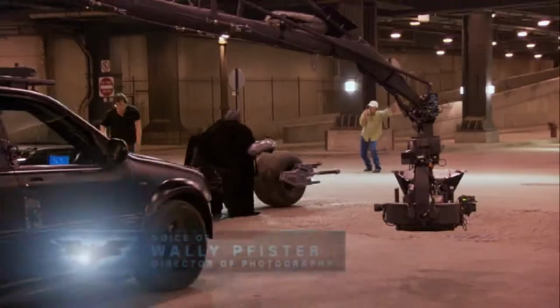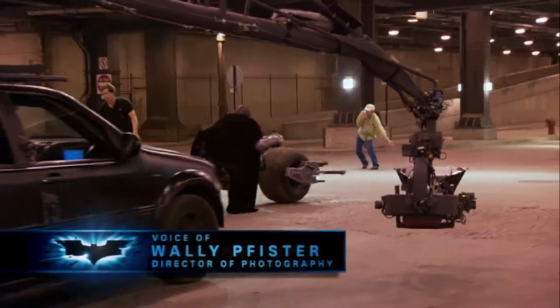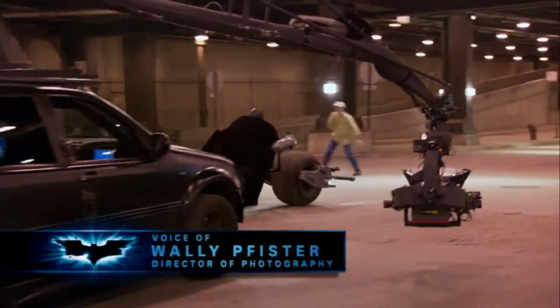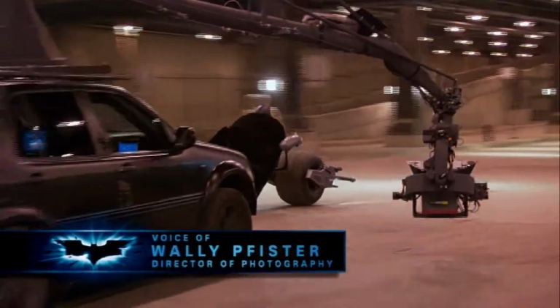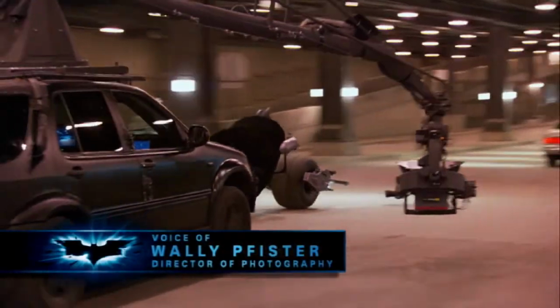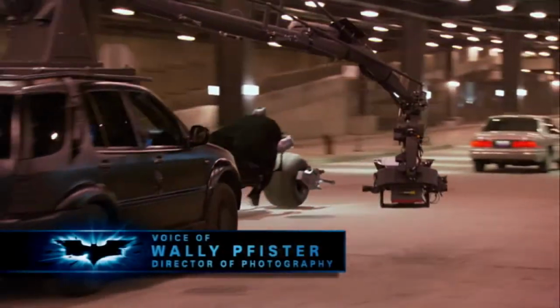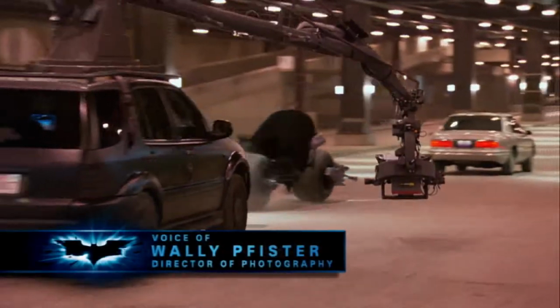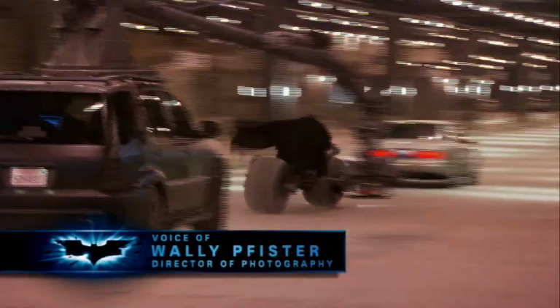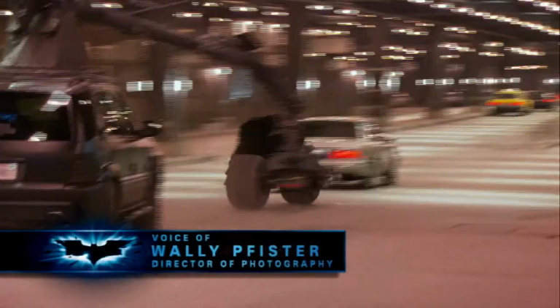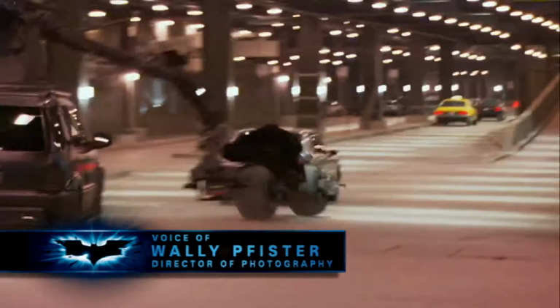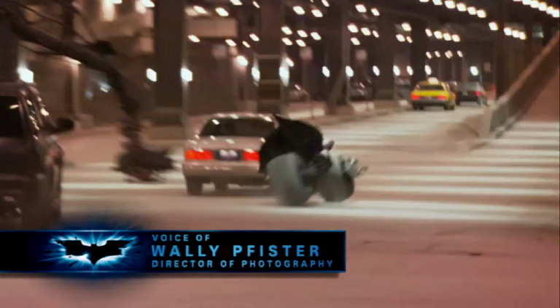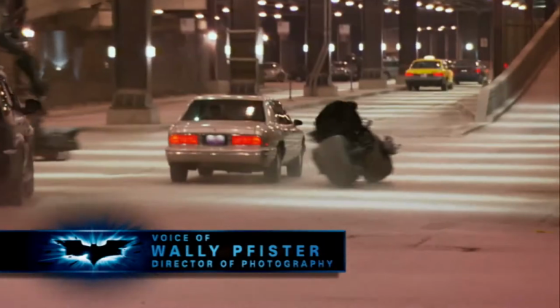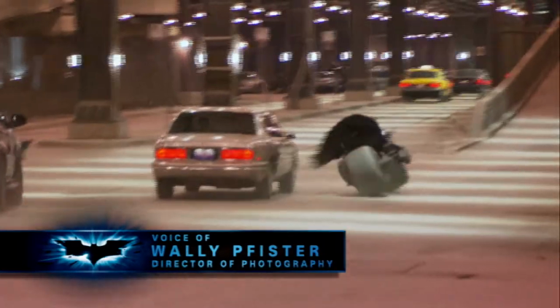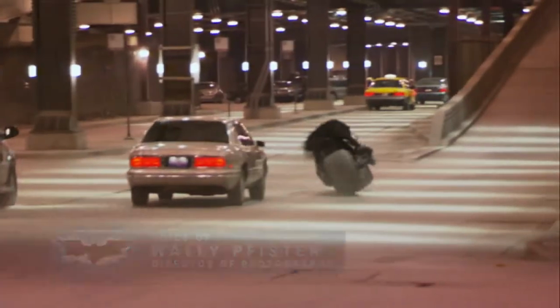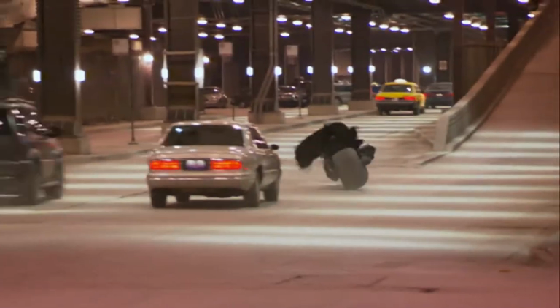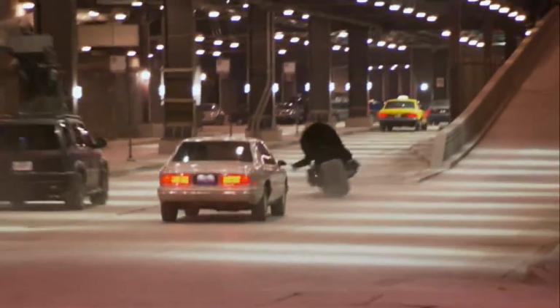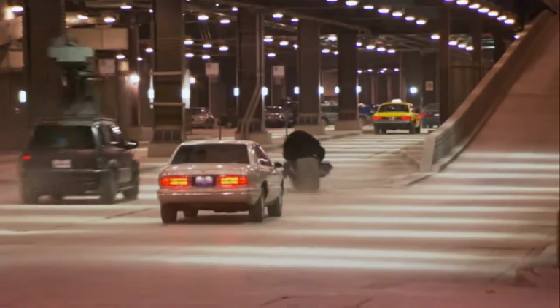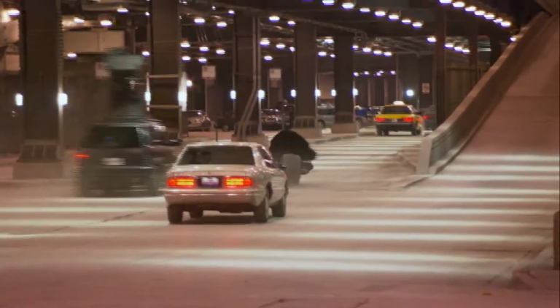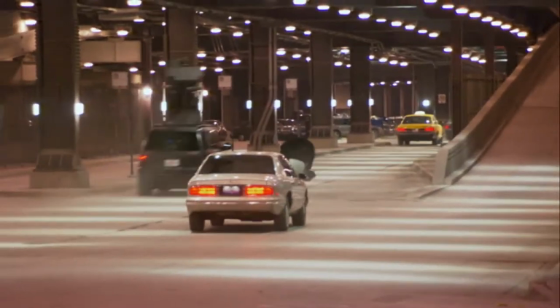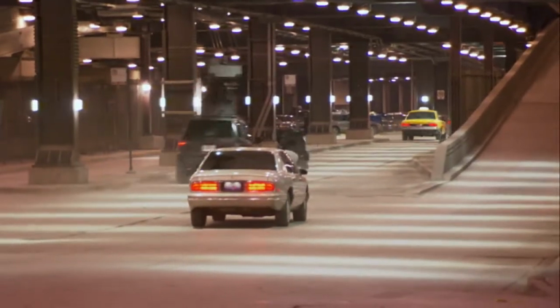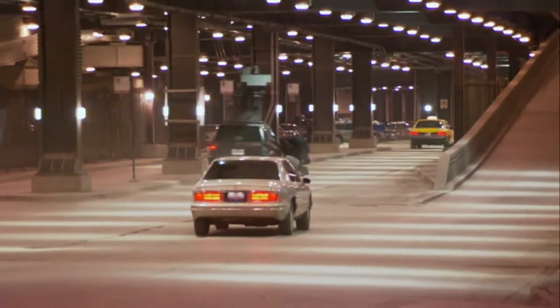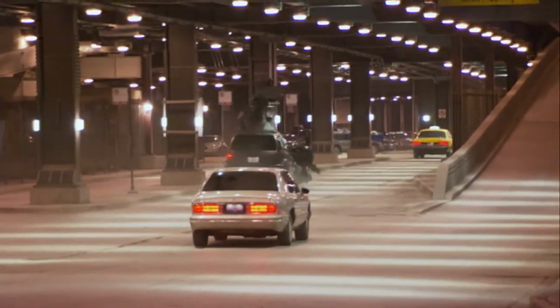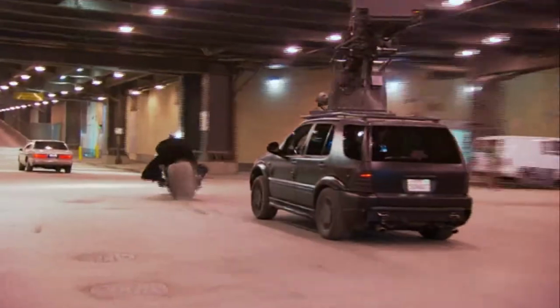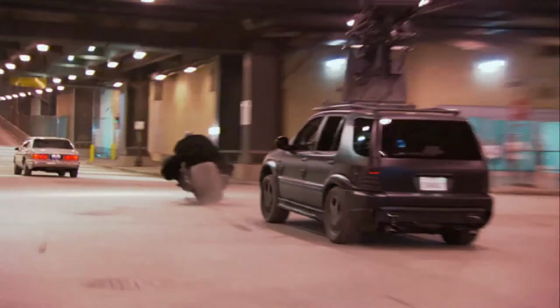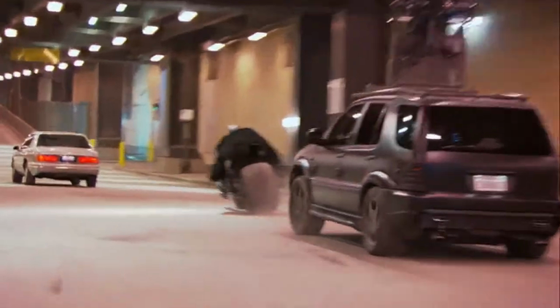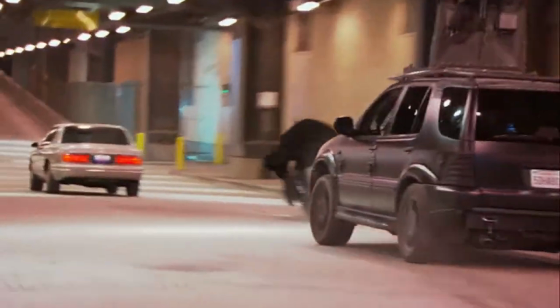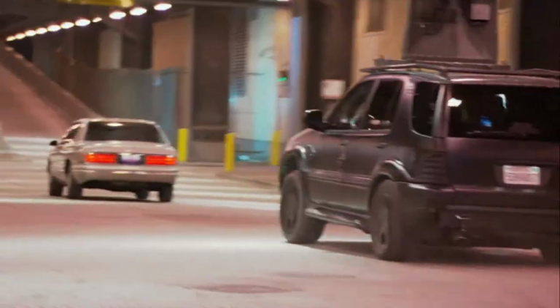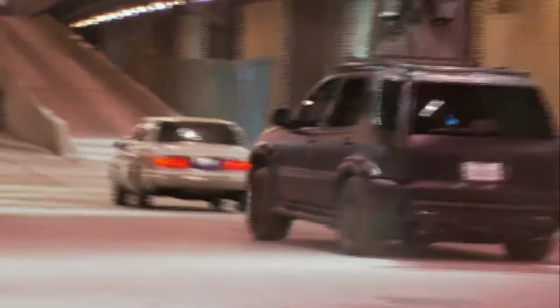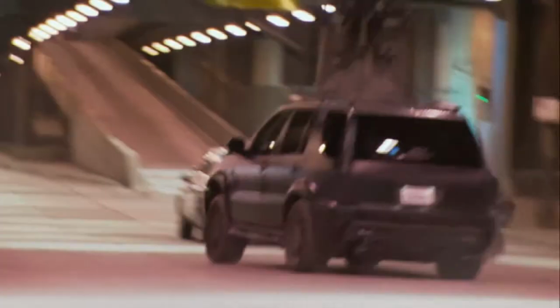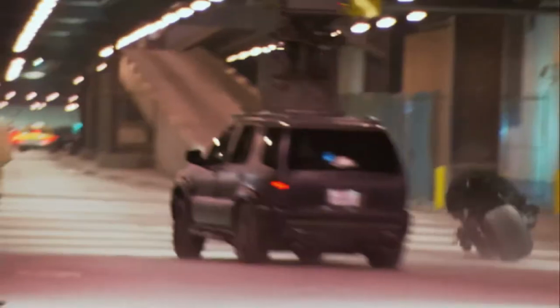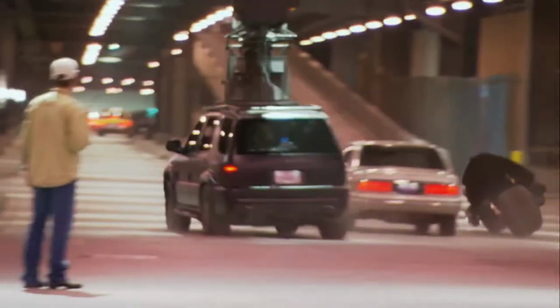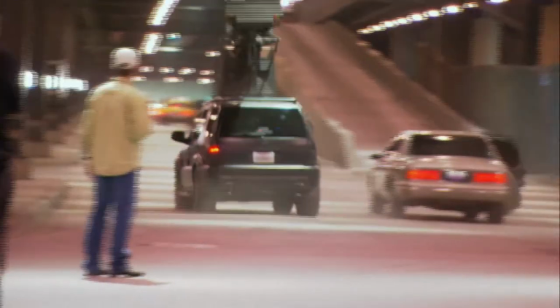We shot most of it off of the ultimate arms. We were able to swing the camera in front and behind, up and down, all around the Batpod and really get some stunning footage, particularly on lower Wacker again.